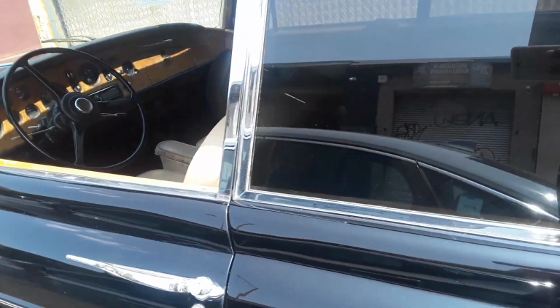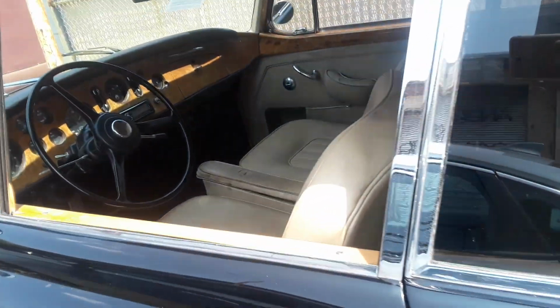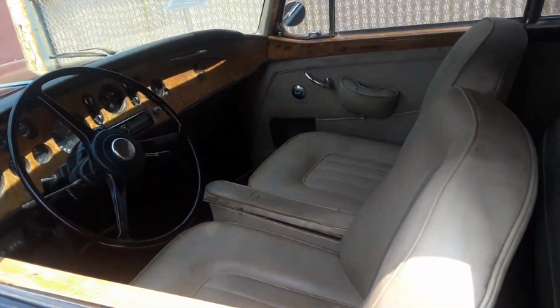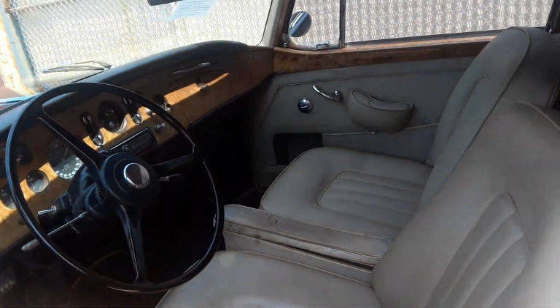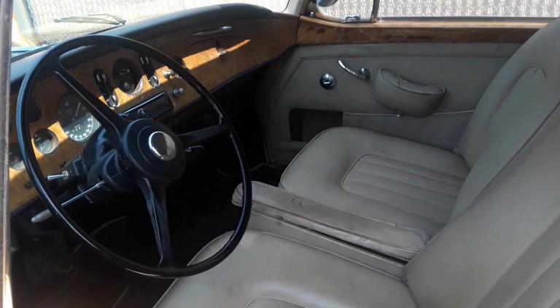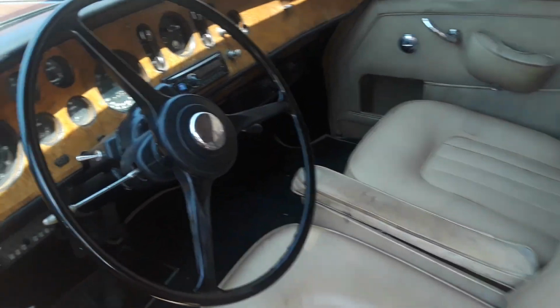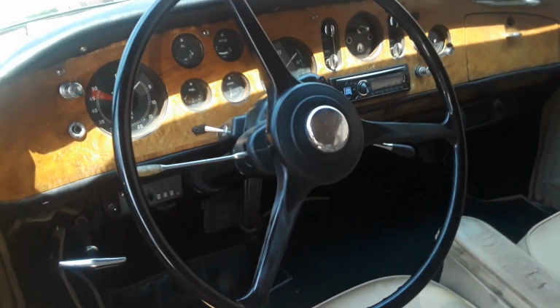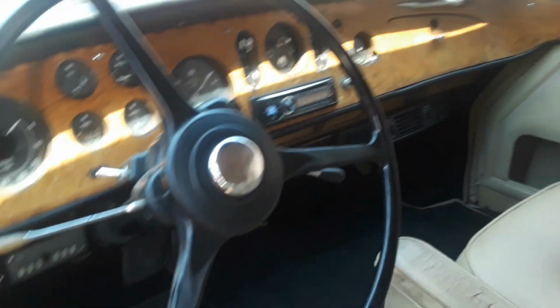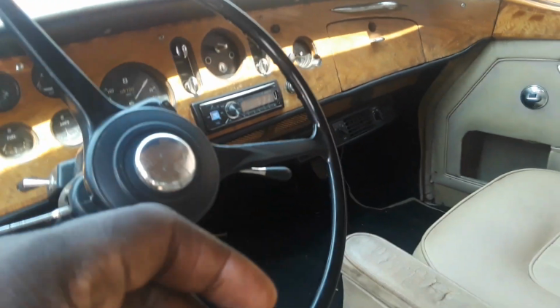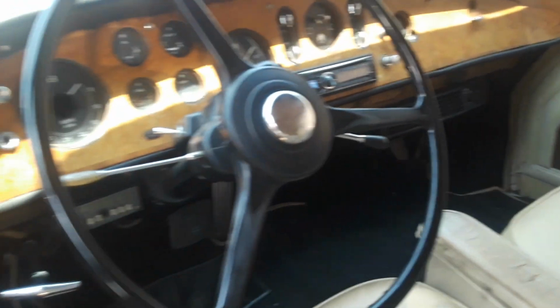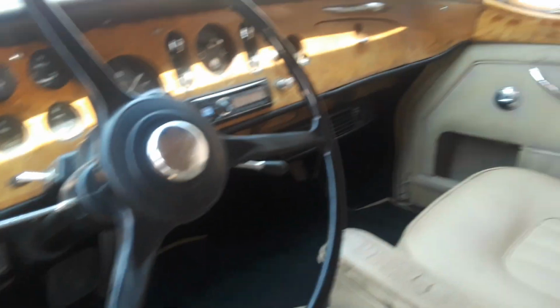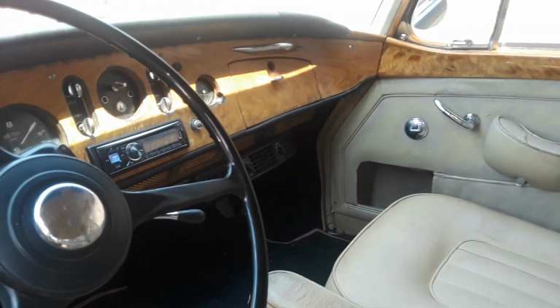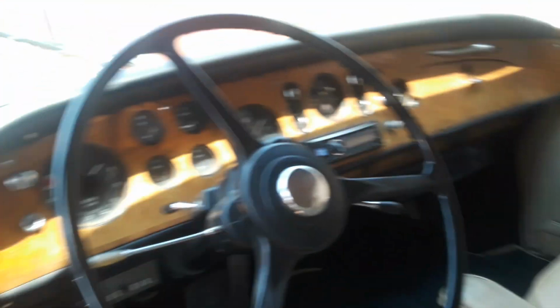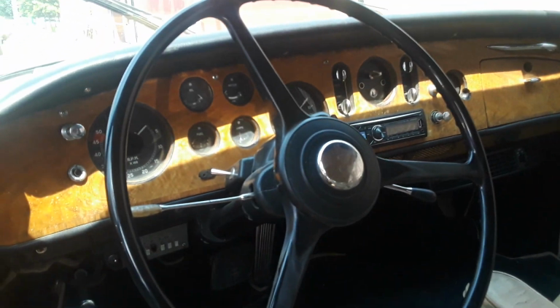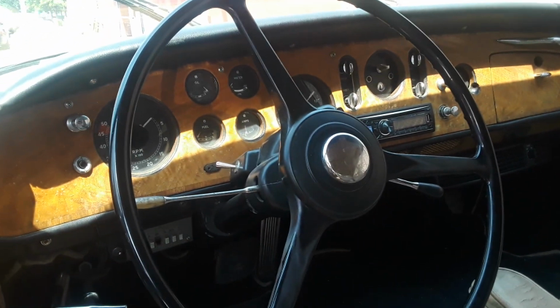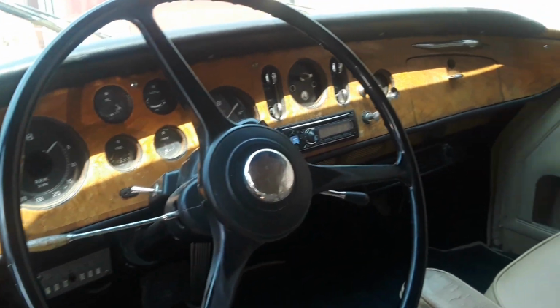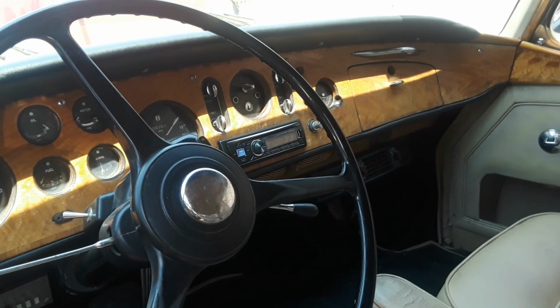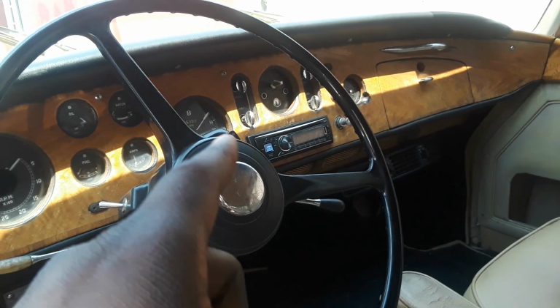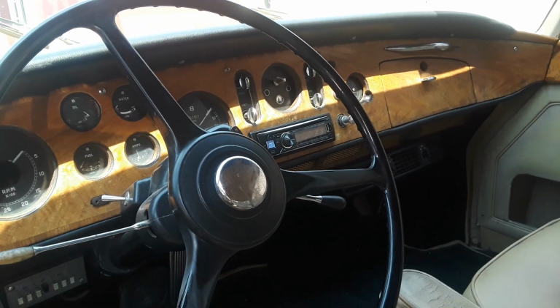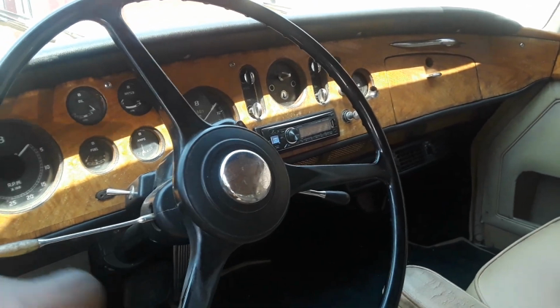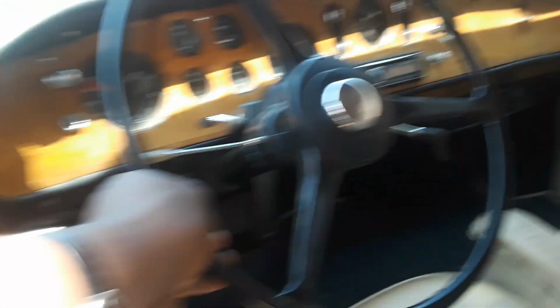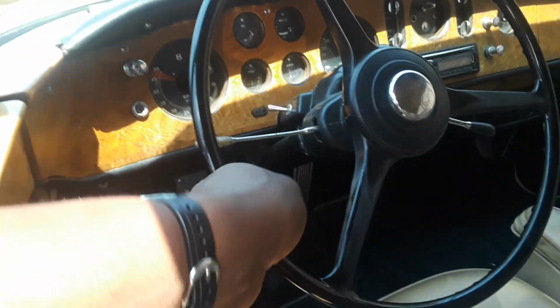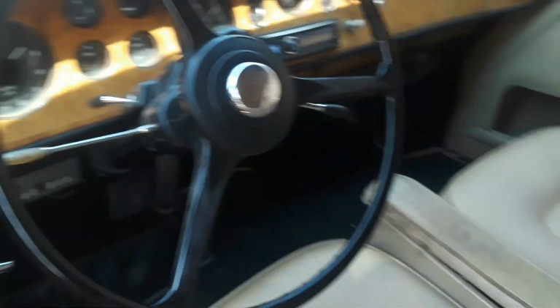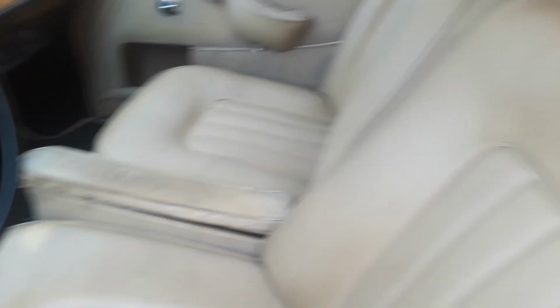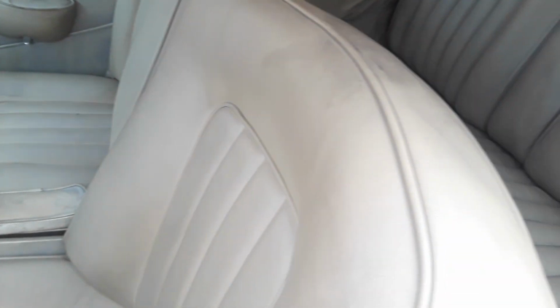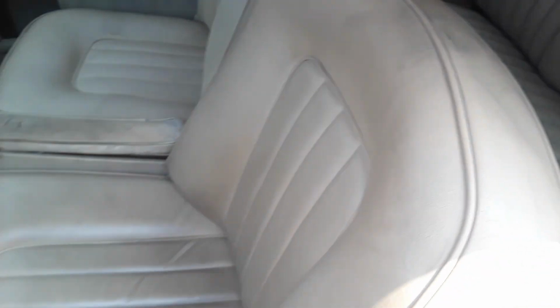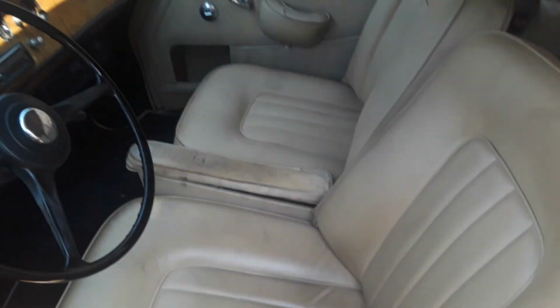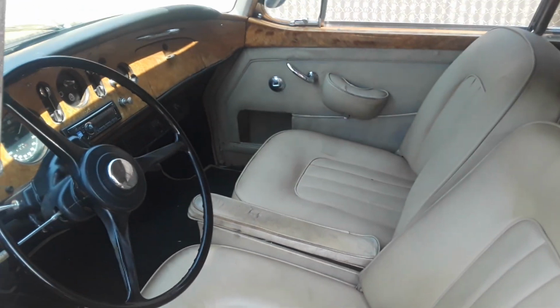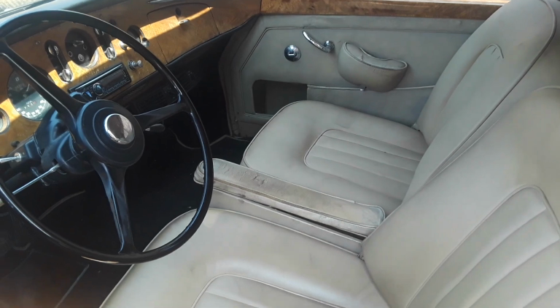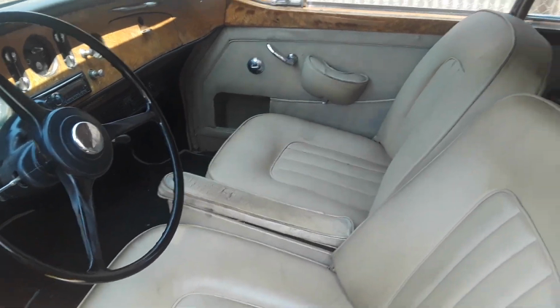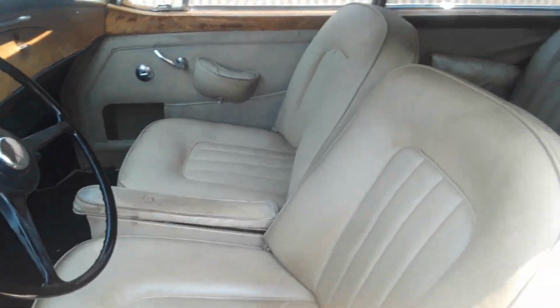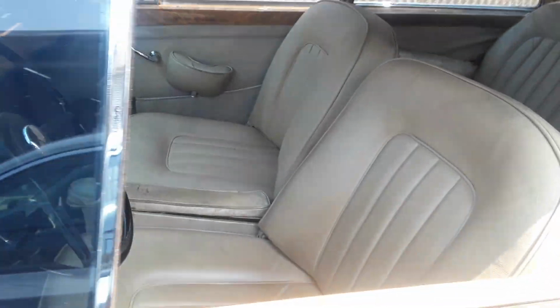Check this interior out. The wooden dash. There's a radio. Lights on the seats. Good shape.